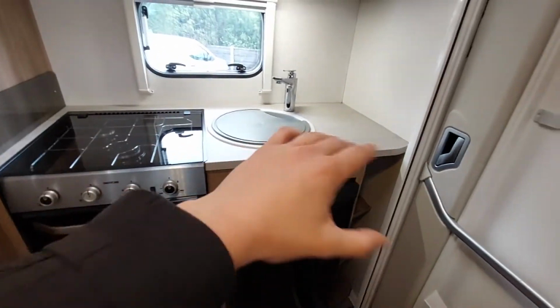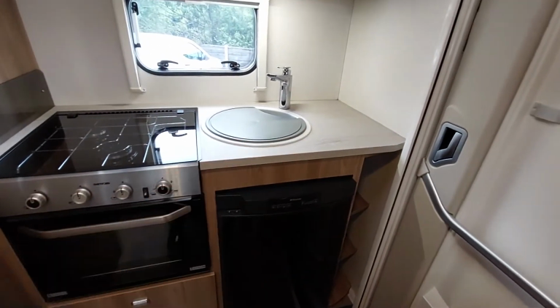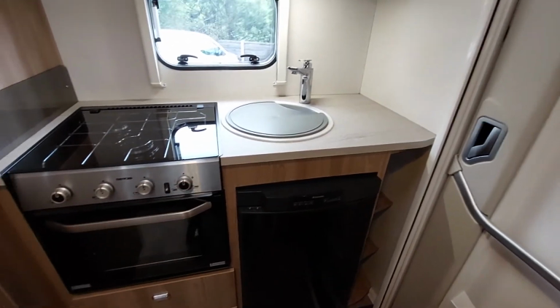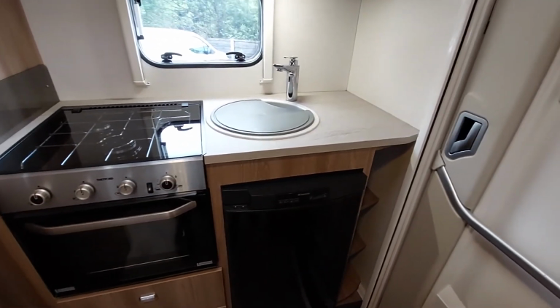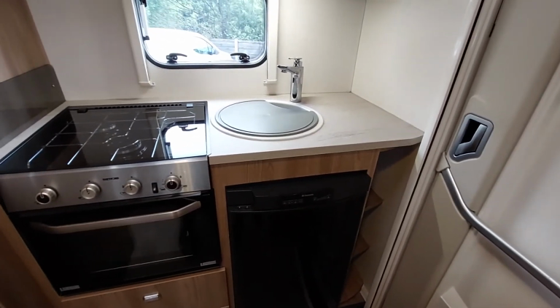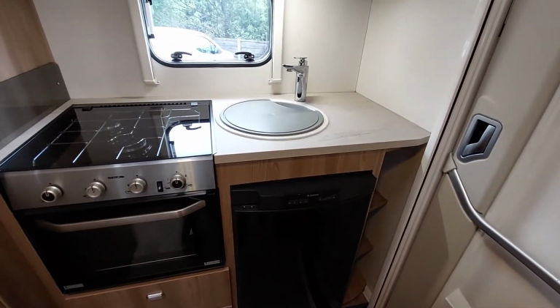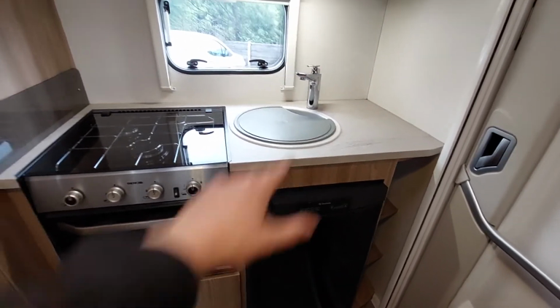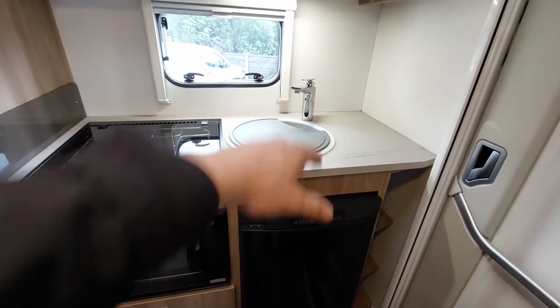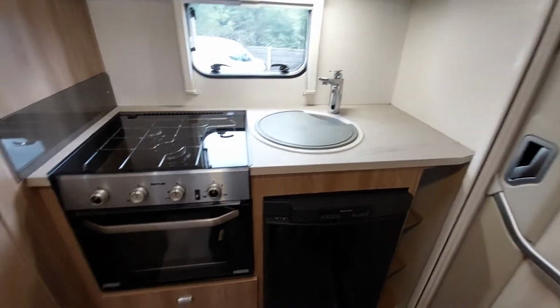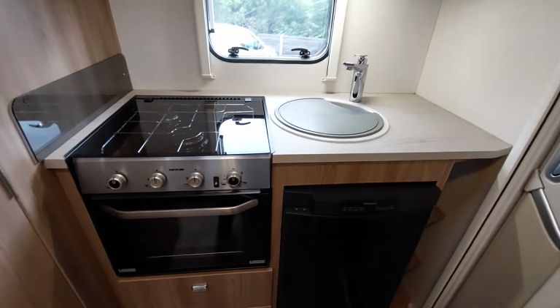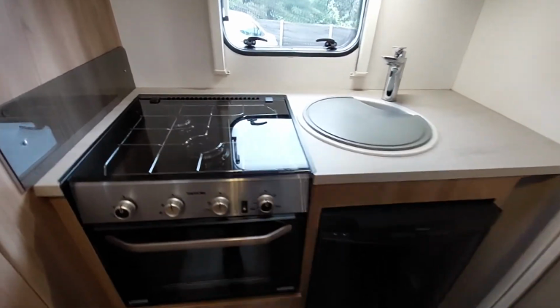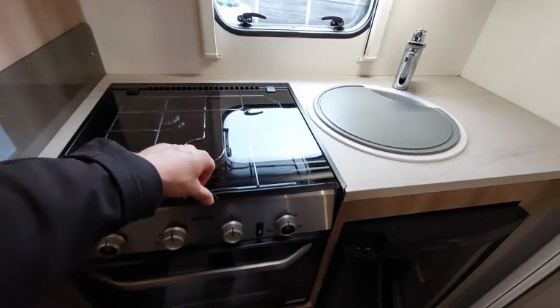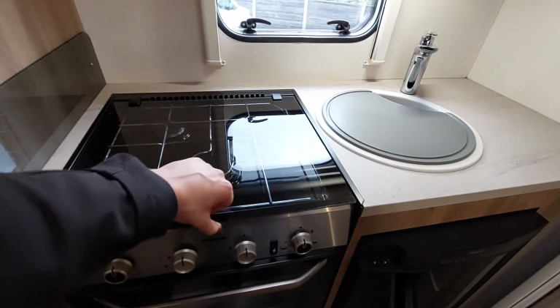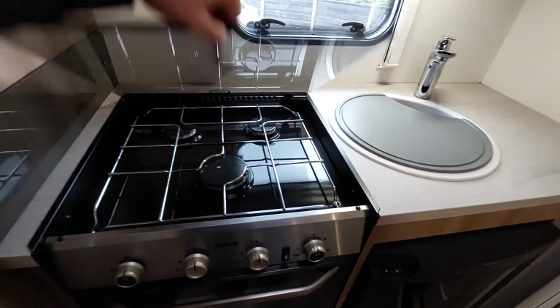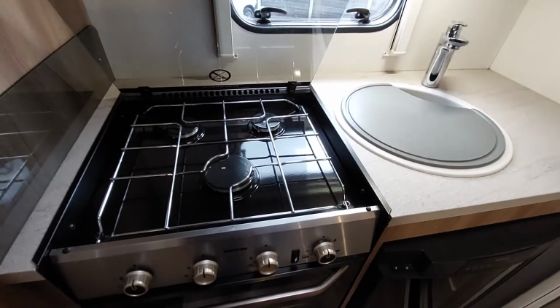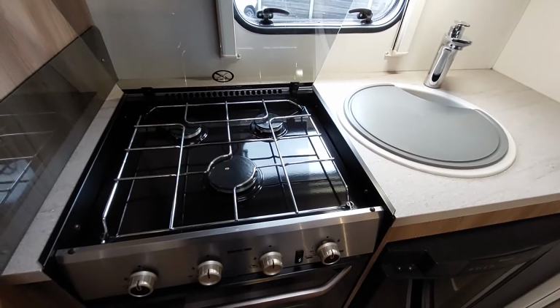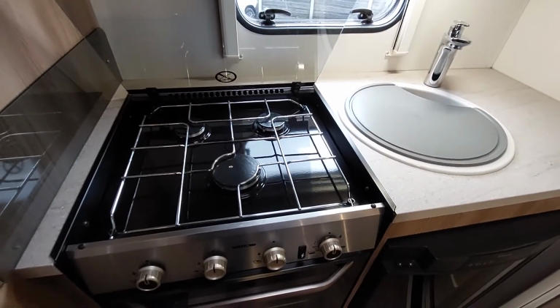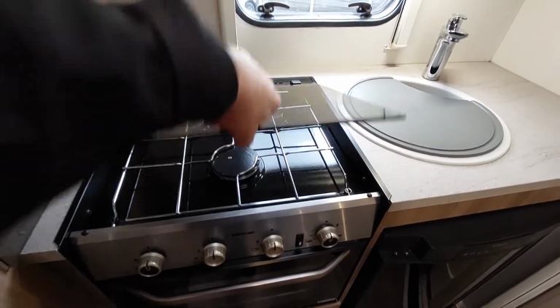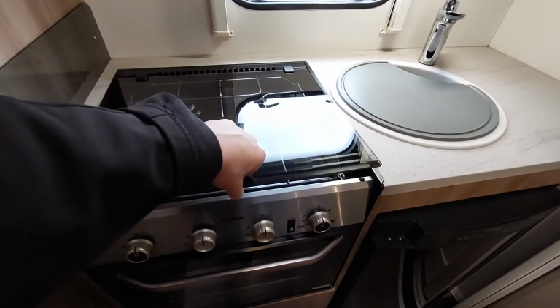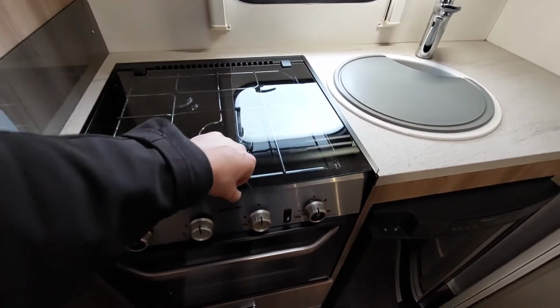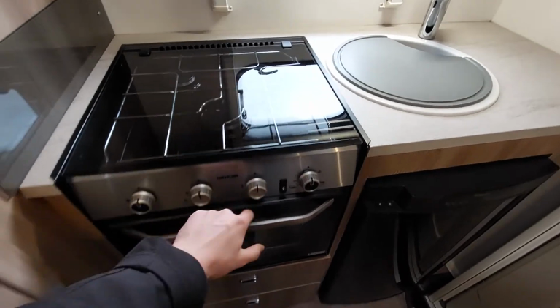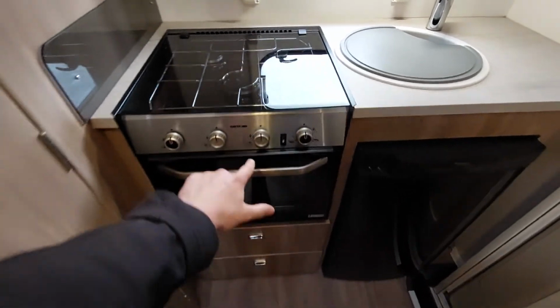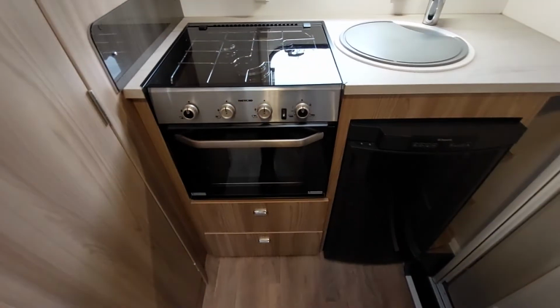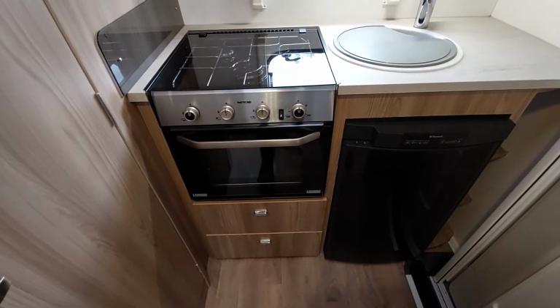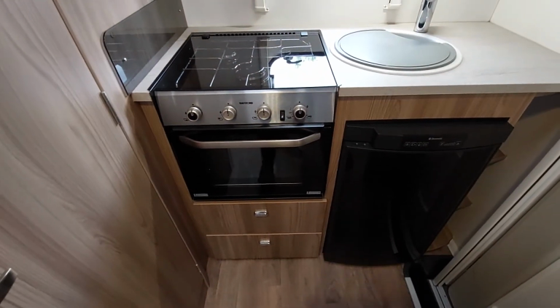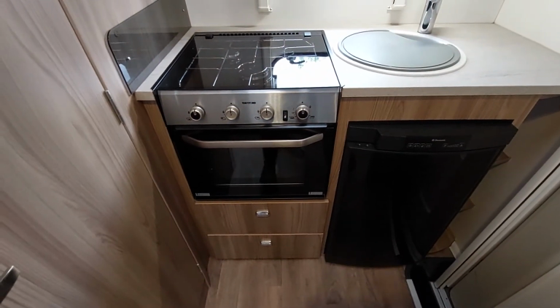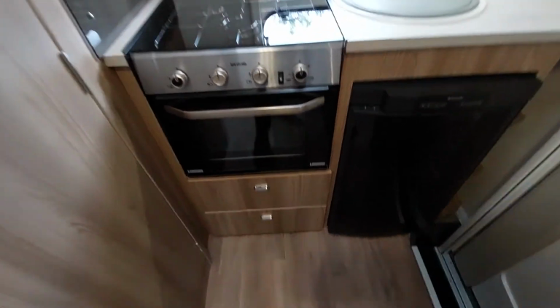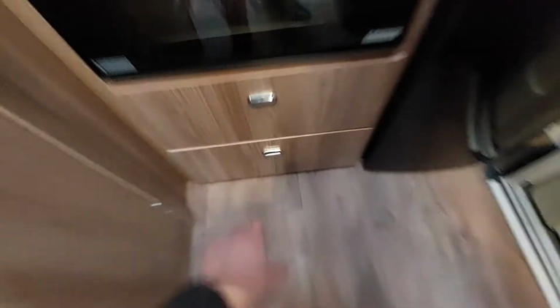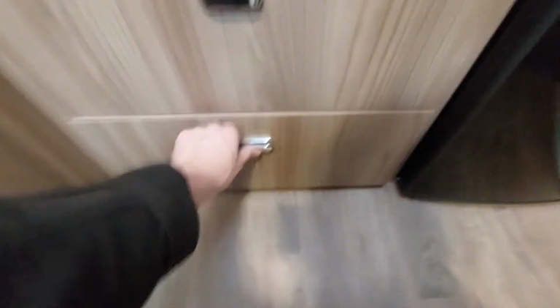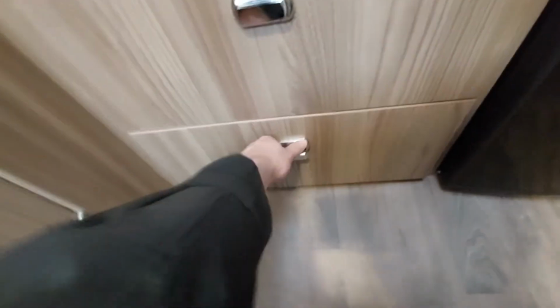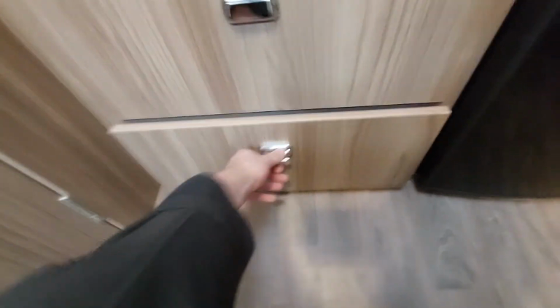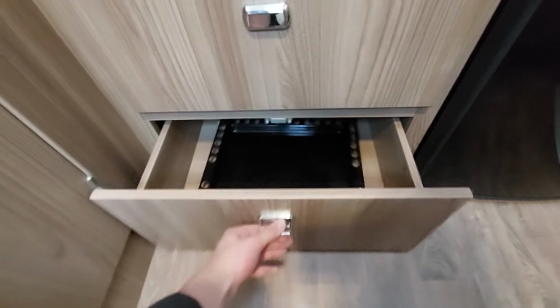Moving on to the kitchen area, which is just by the door — you've got your three gas hobs up at the top, along with an oven and grill below that. There's plenty of storage in this vehicle too, which is nice.